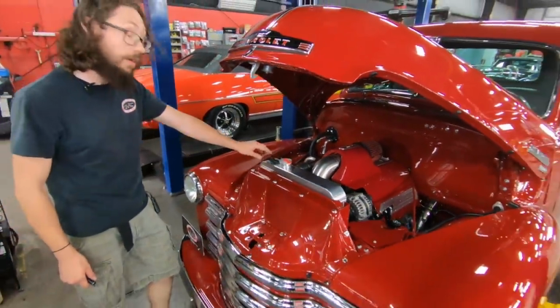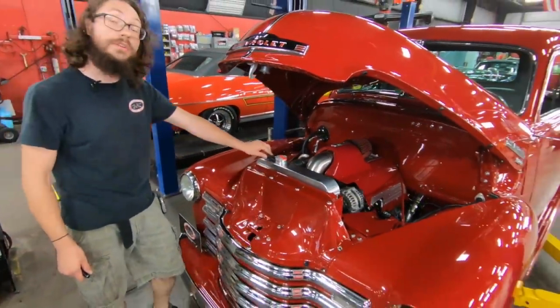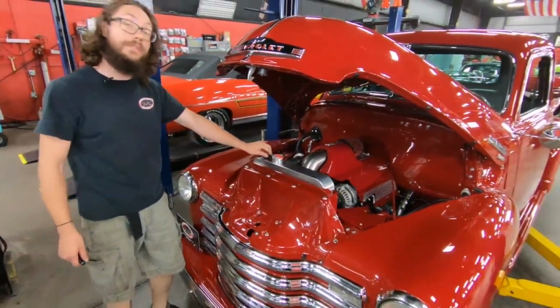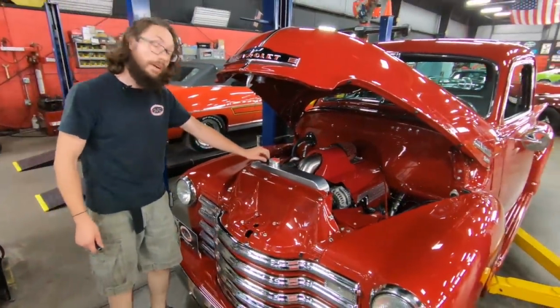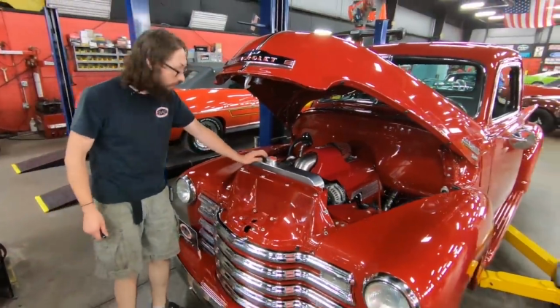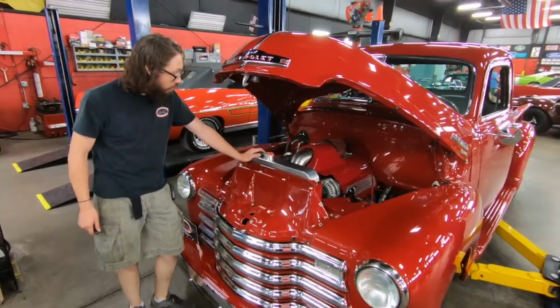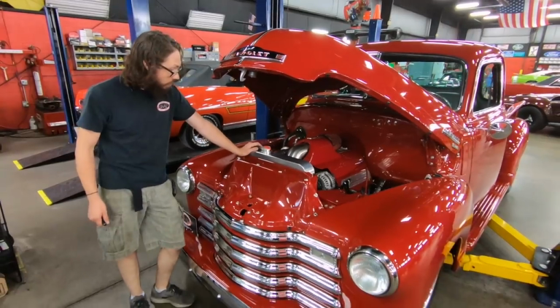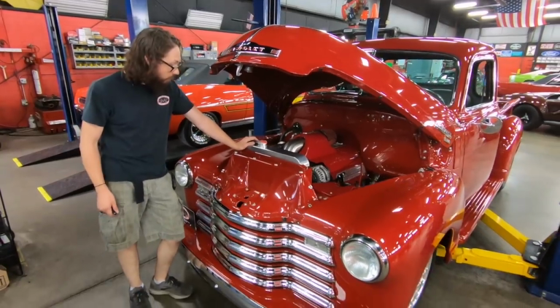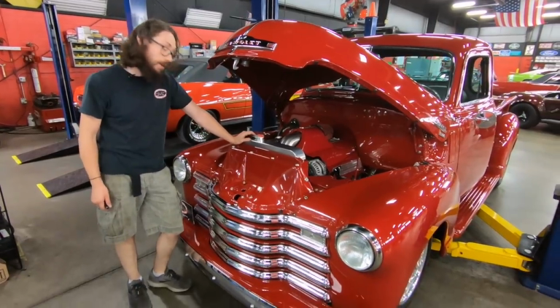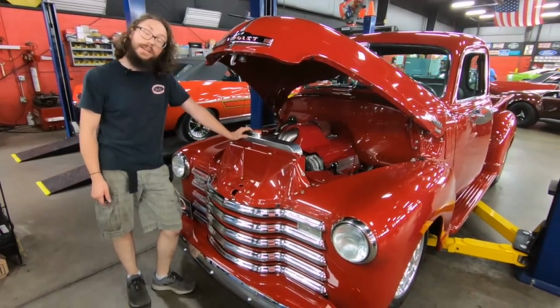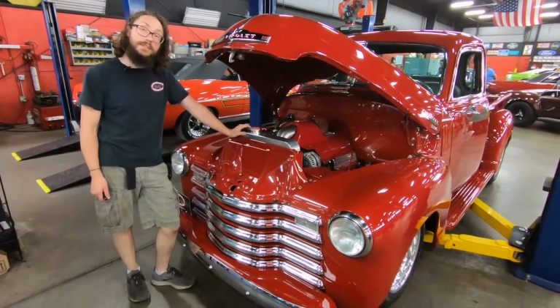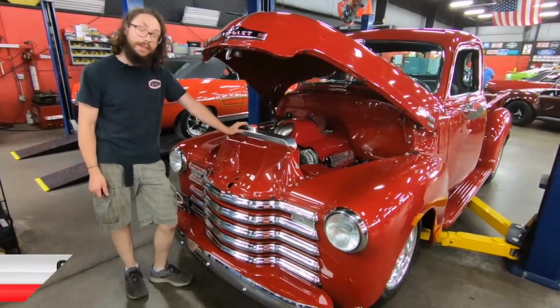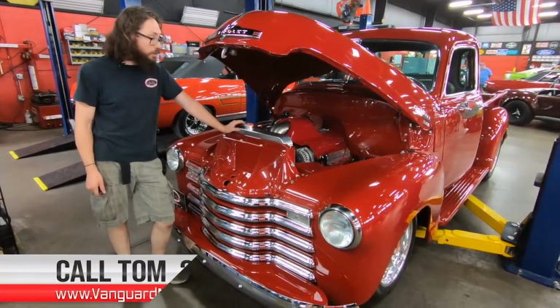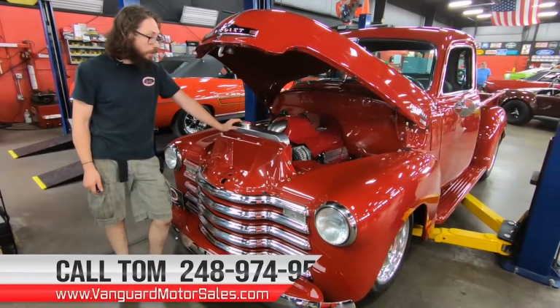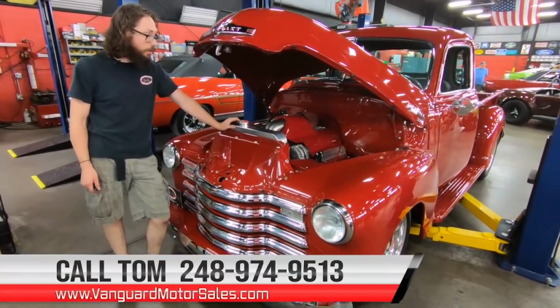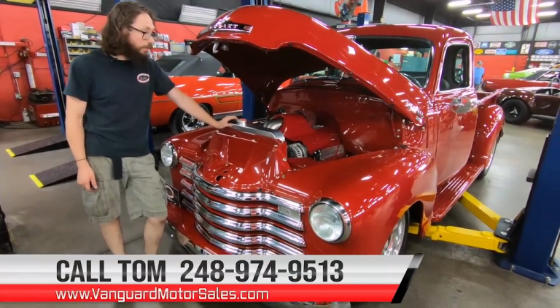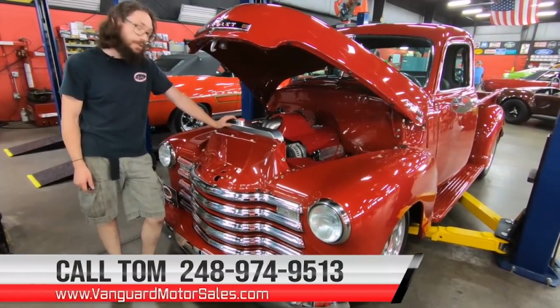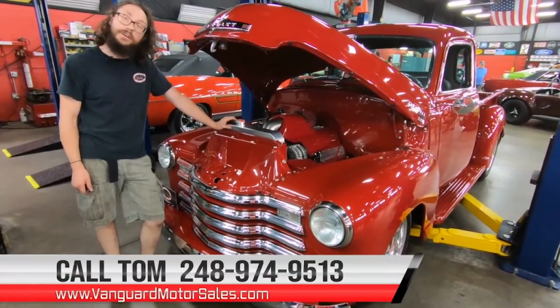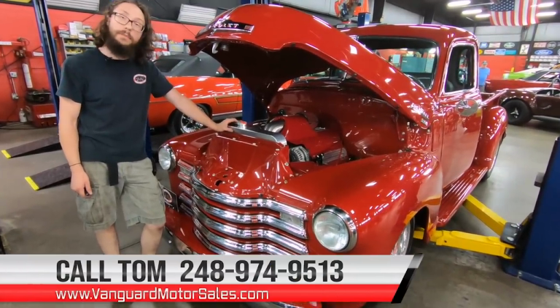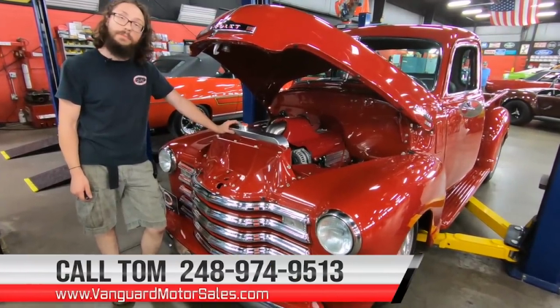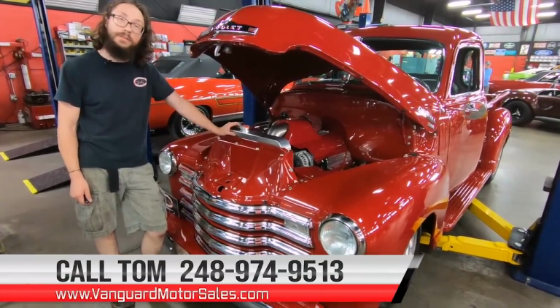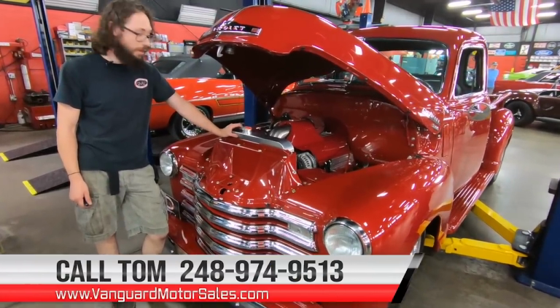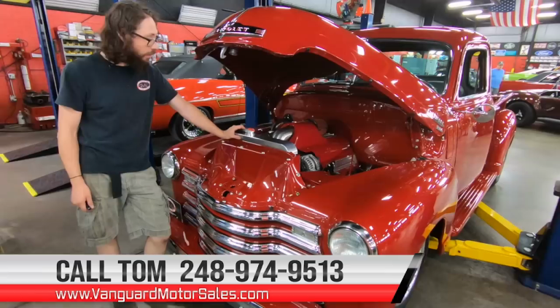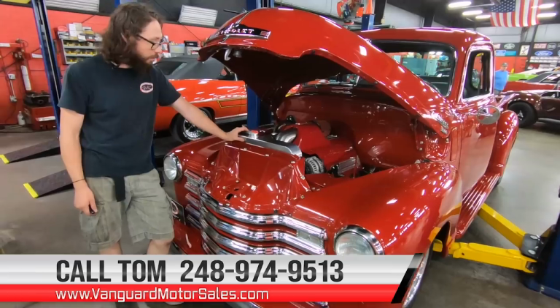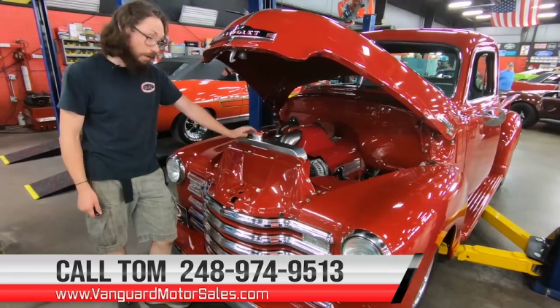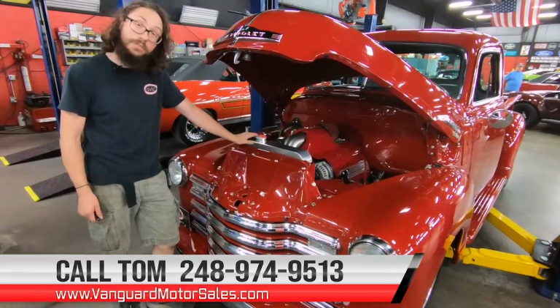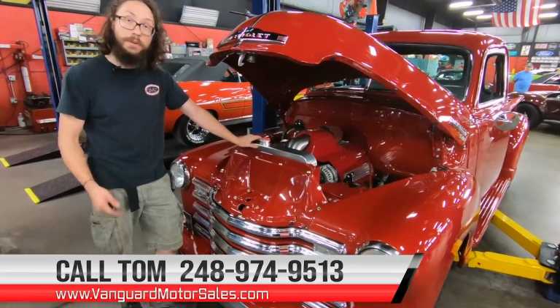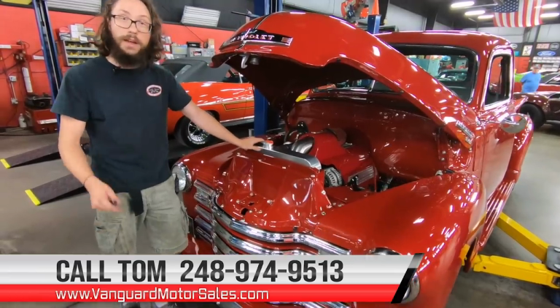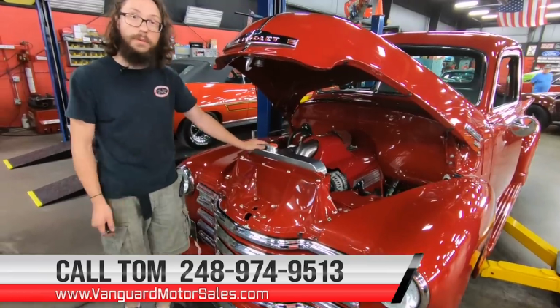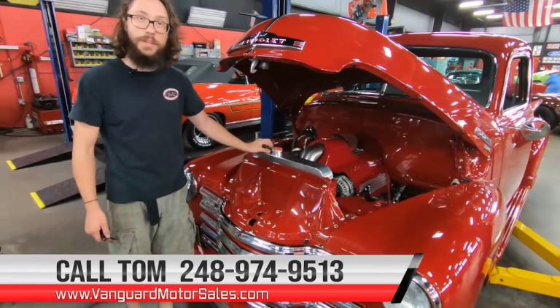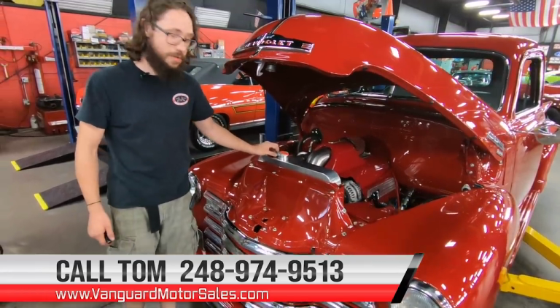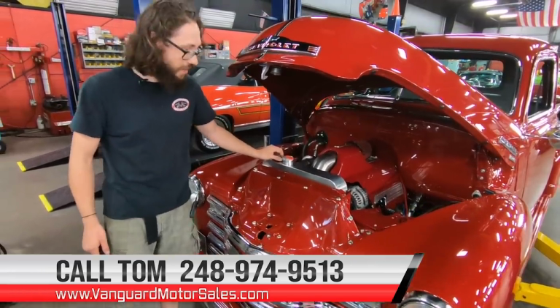Apparently it drives very, very well. So, if you'd like to have this one parked in your driveway, make sure to call Tom with the number below and let Vanguard Motor Sales park this truck in your driveway. We'll see you in the next one, guys.